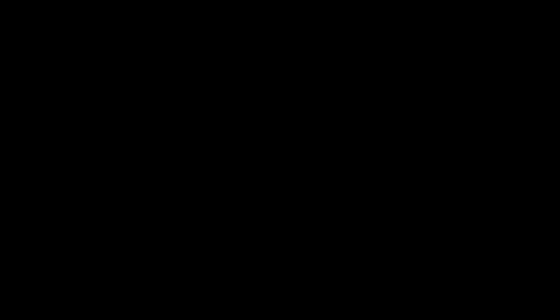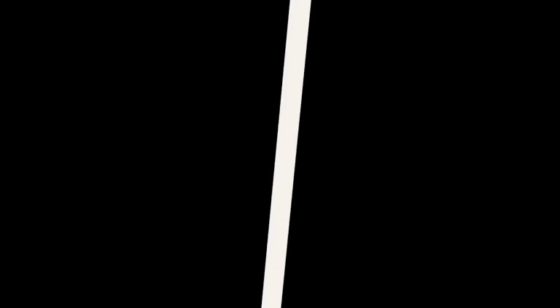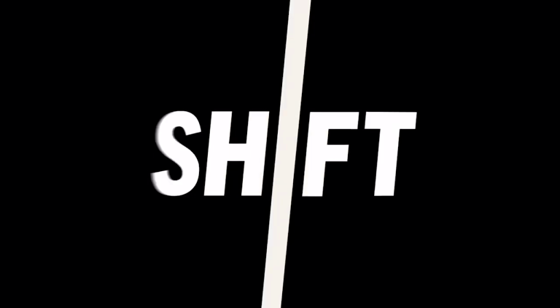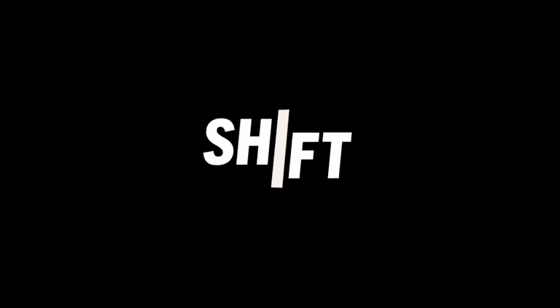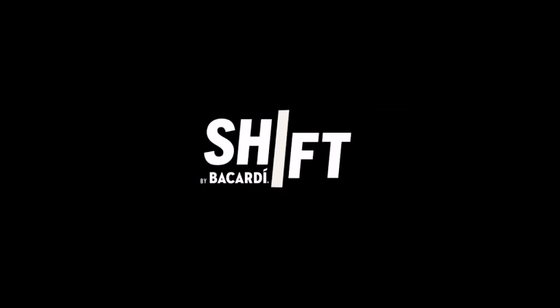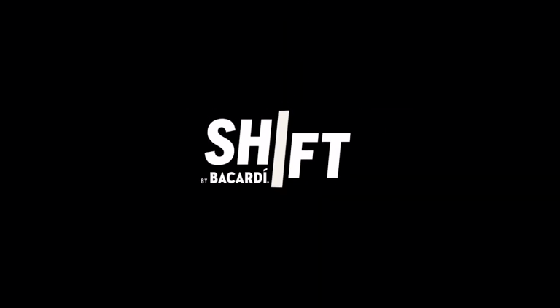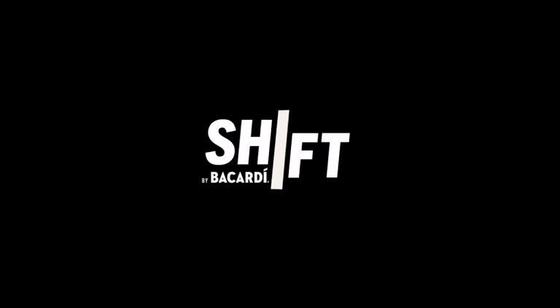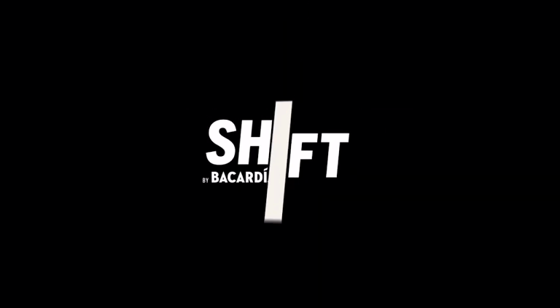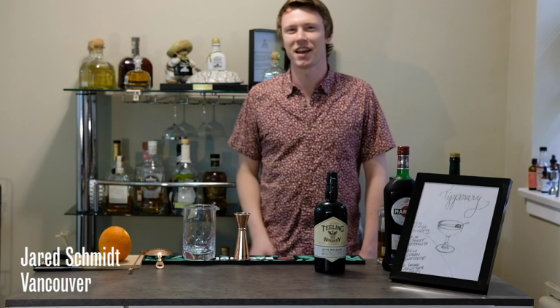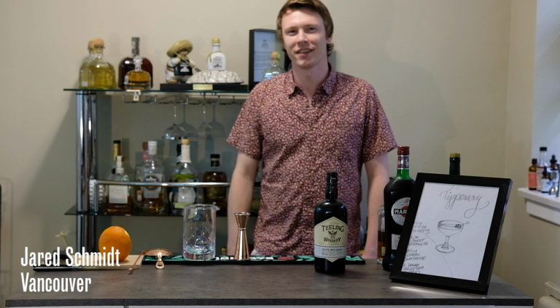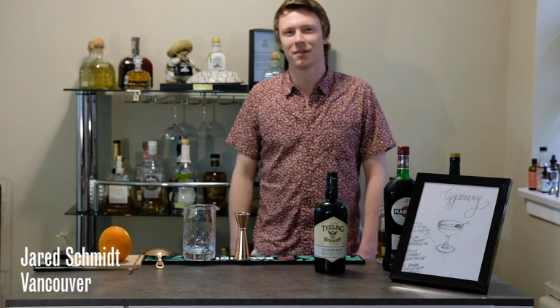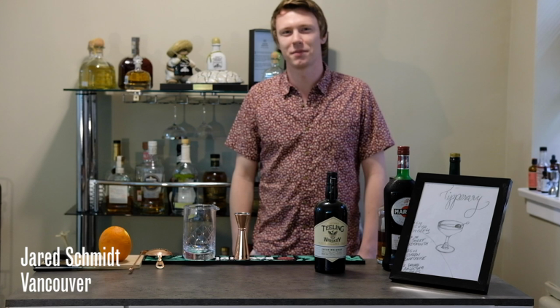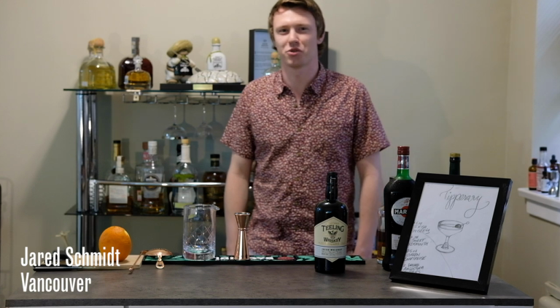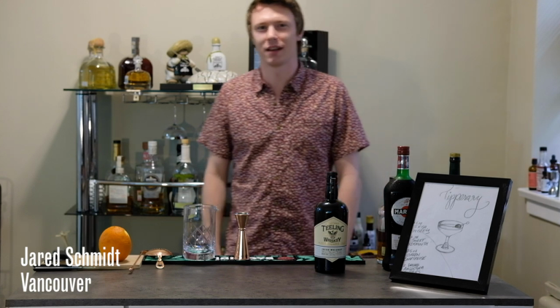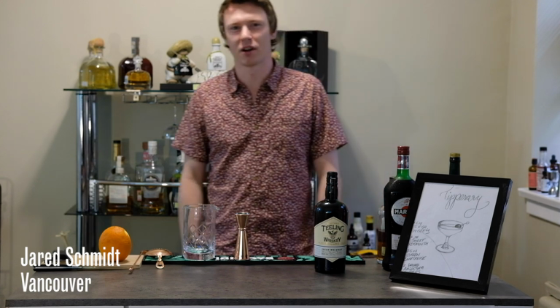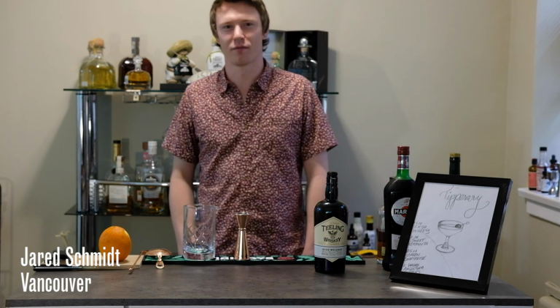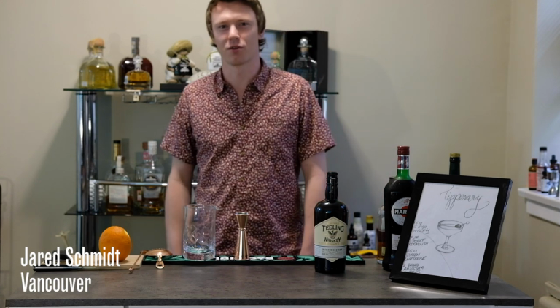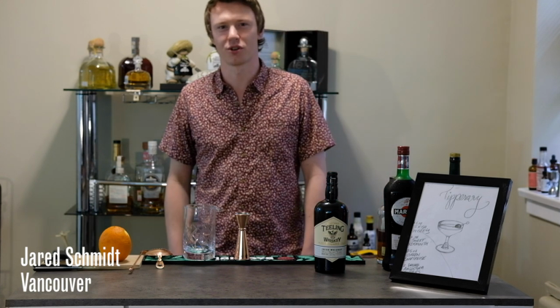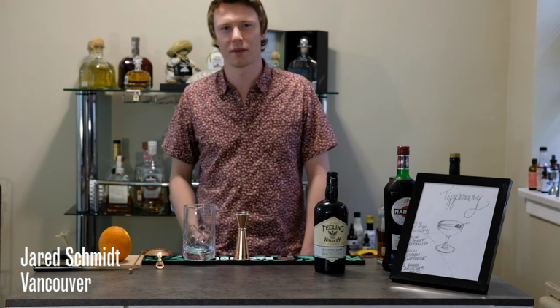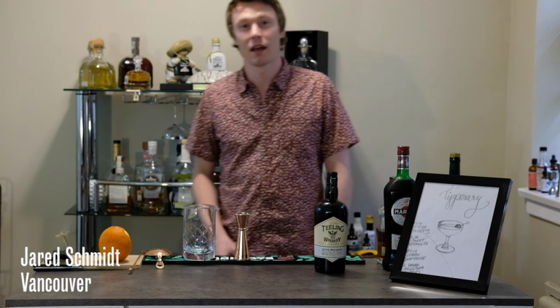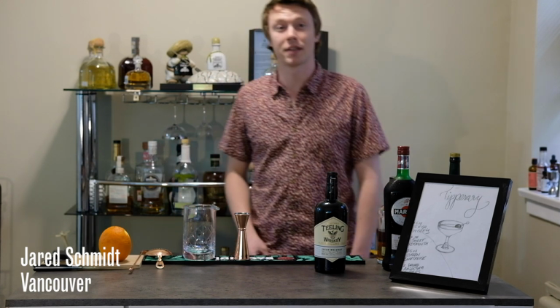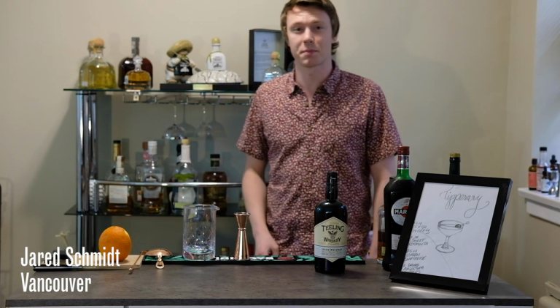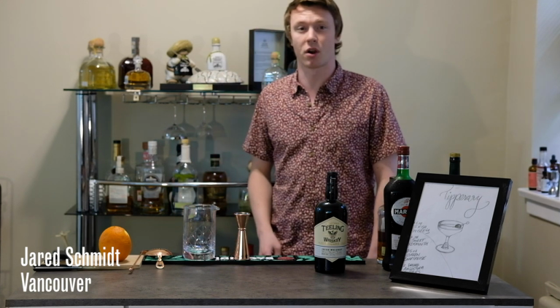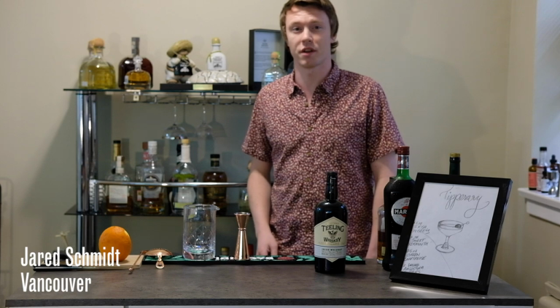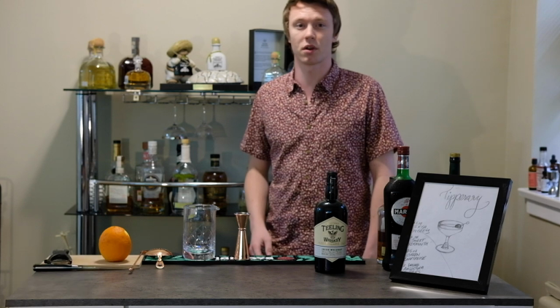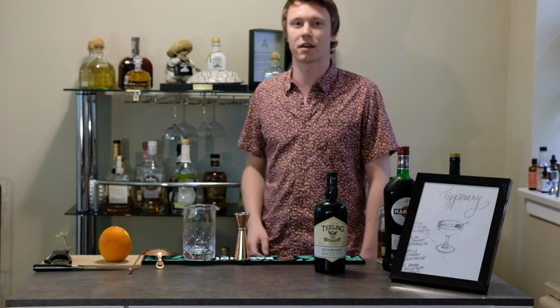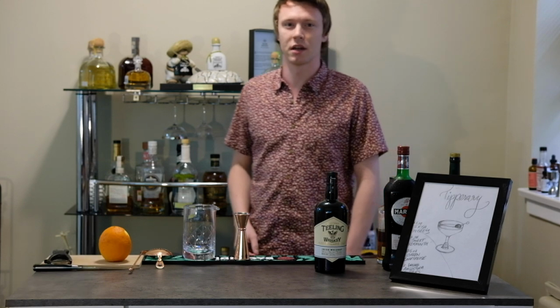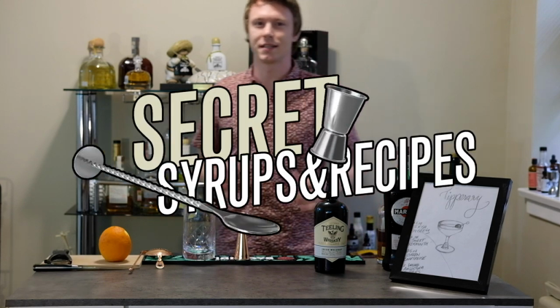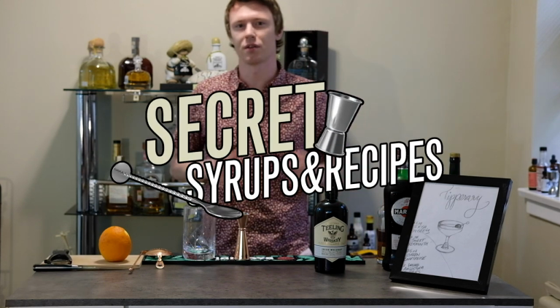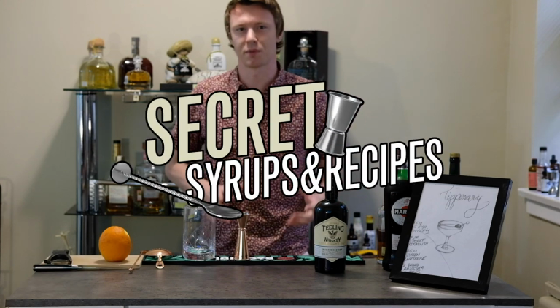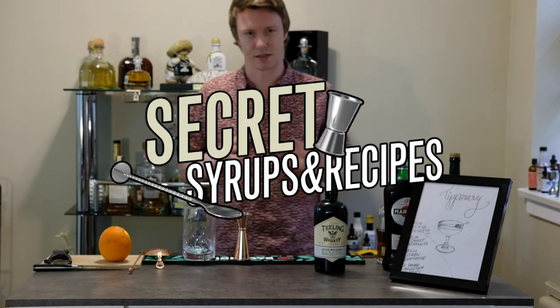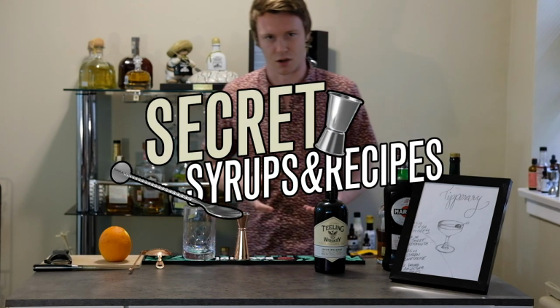Welcome to Shift by Bacardi. My name is Jared Schmidt. I'm a bartender from Vancouver, British Columbia, and on today's episode of Bacardi Shift we're going to be talking about secret recipes and syrups.